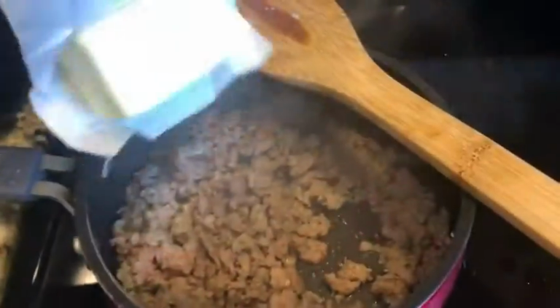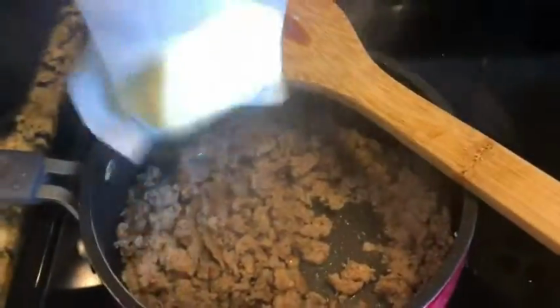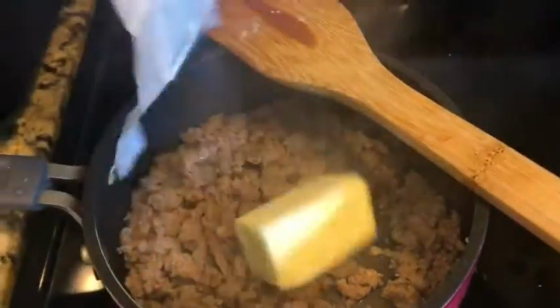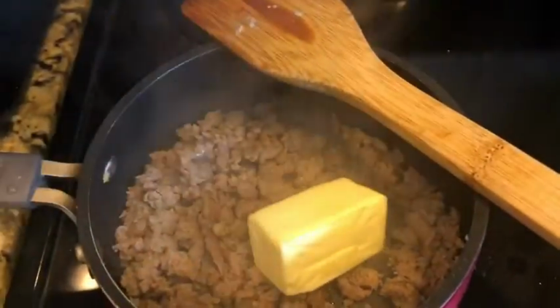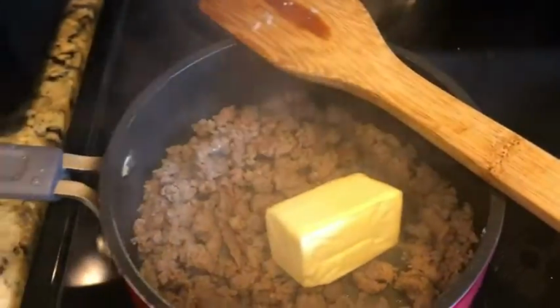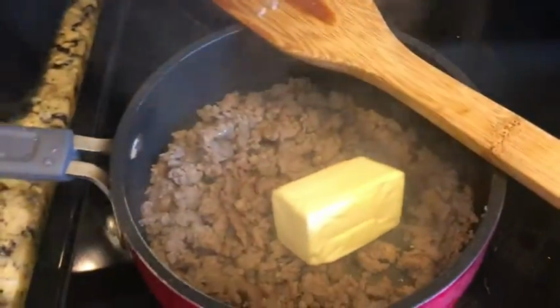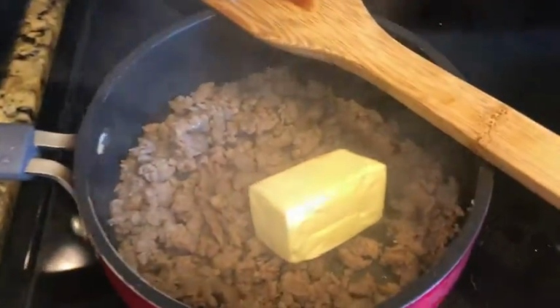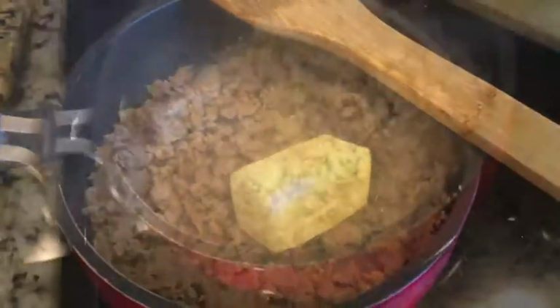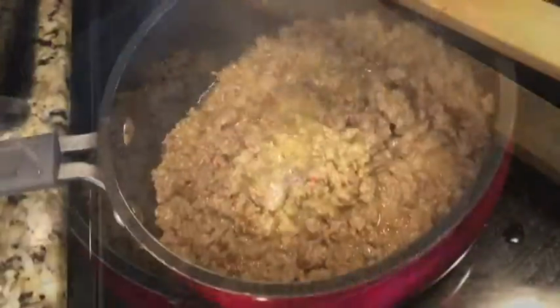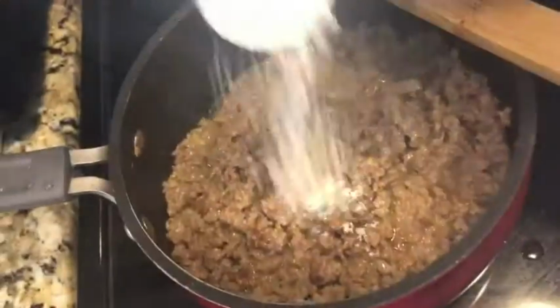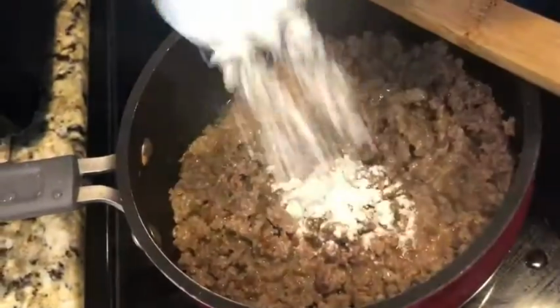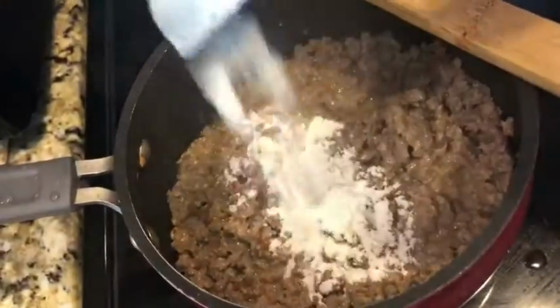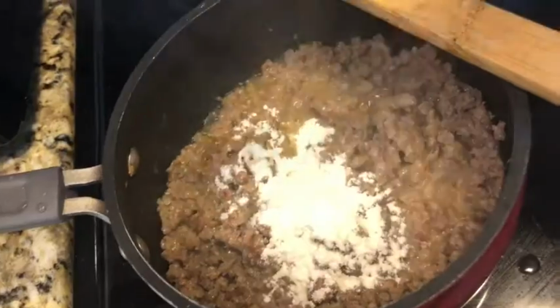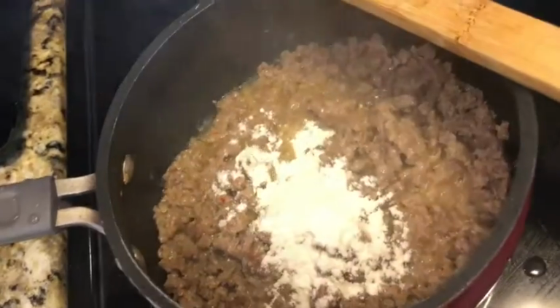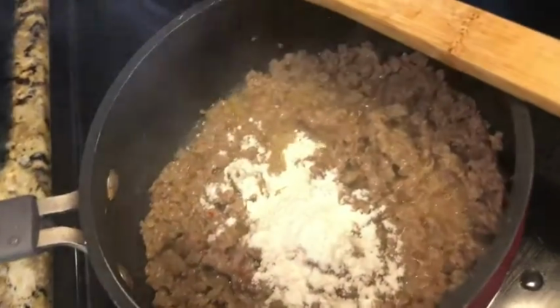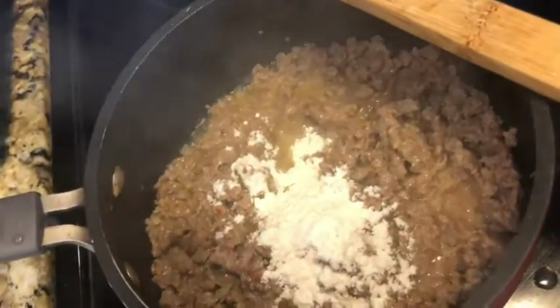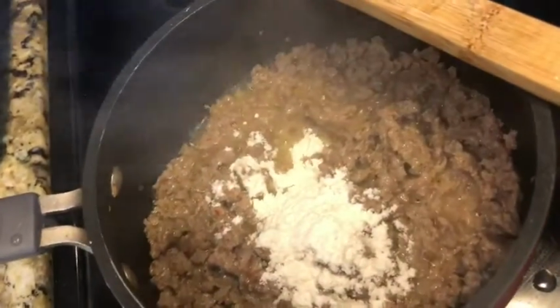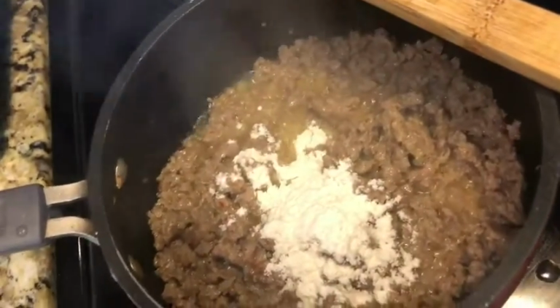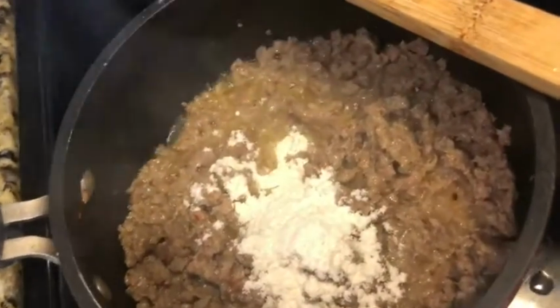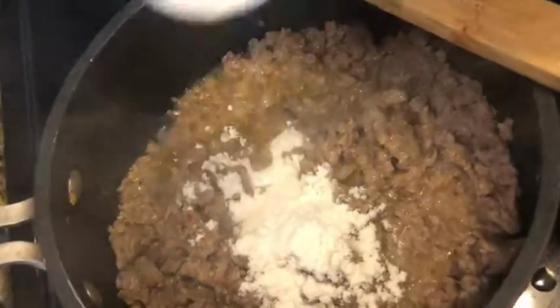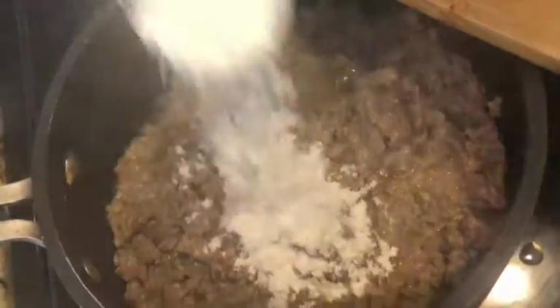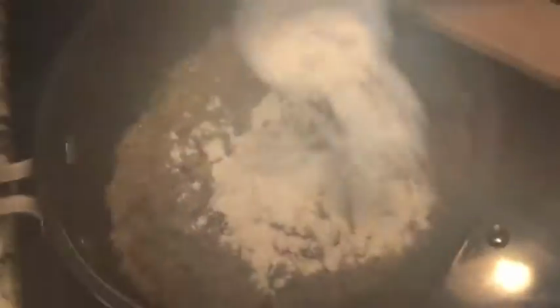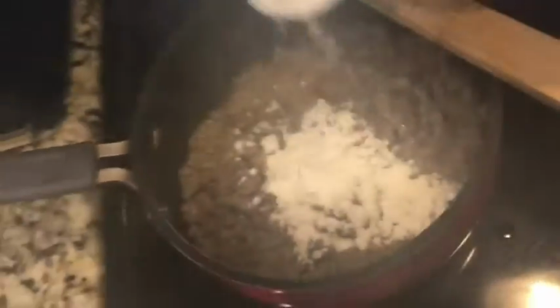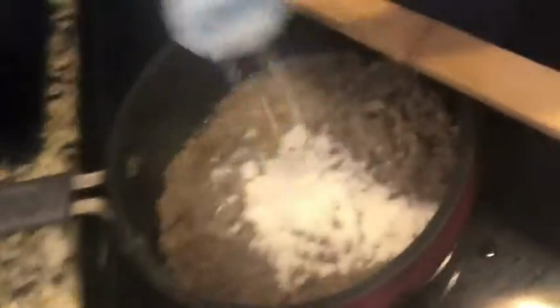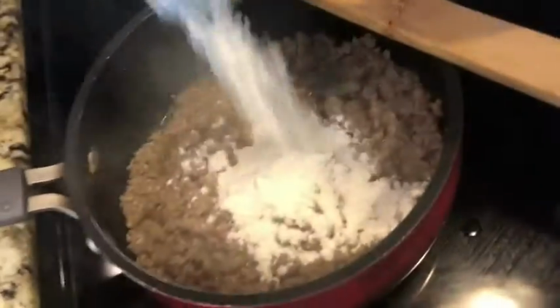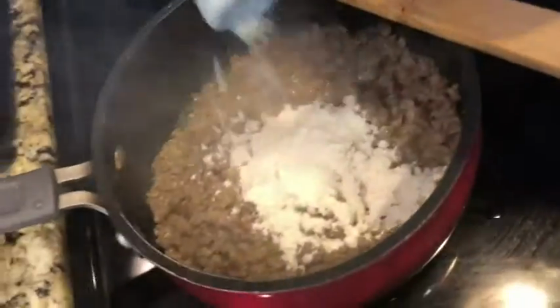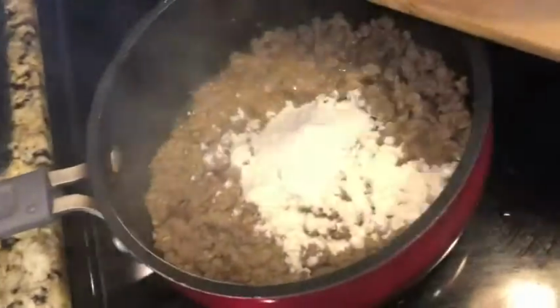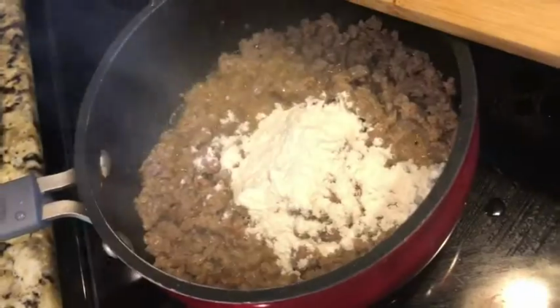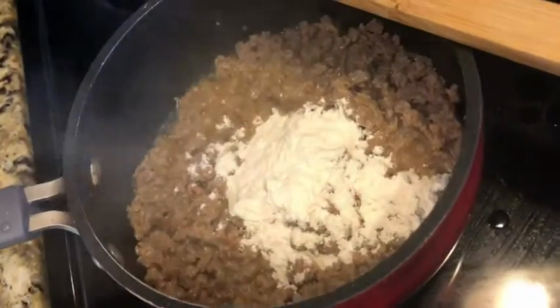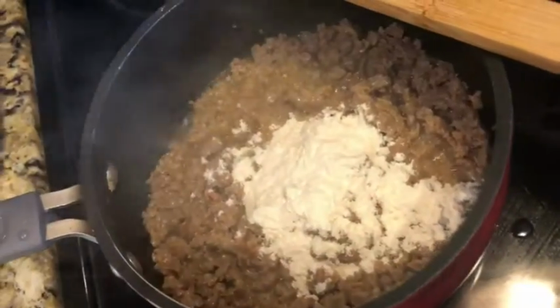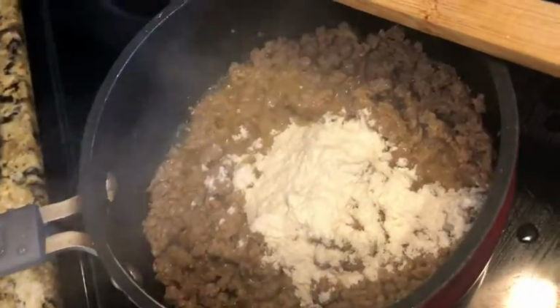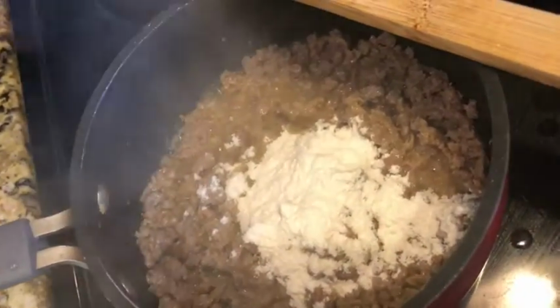Then after it's cooked, I added in my butter so it will be easy for the flour to dissolve in. After the butter has melted, you're just going to add in four tablespoons of flour.